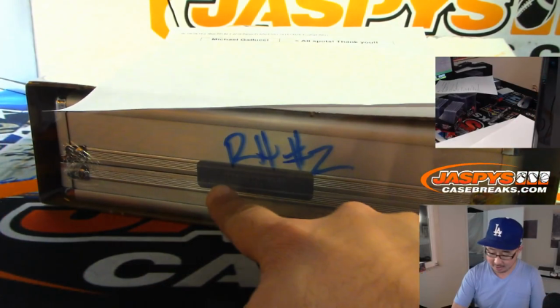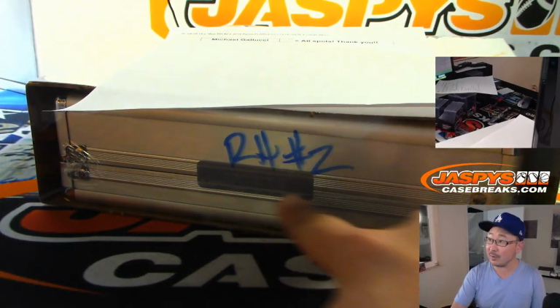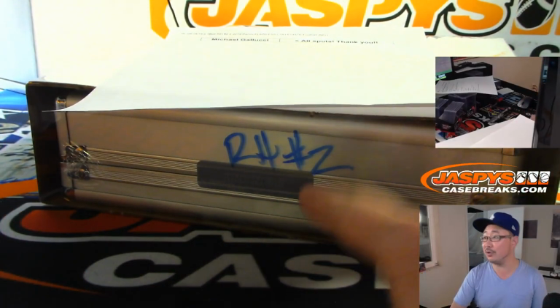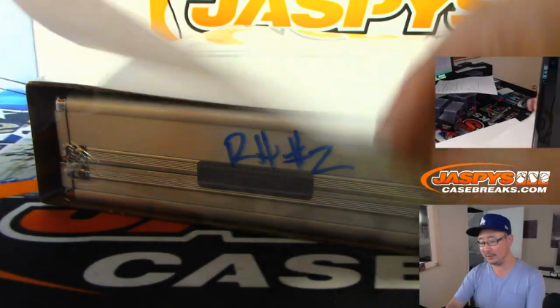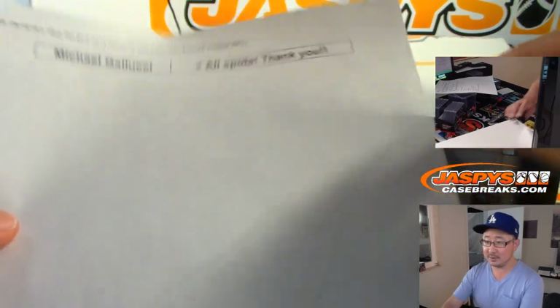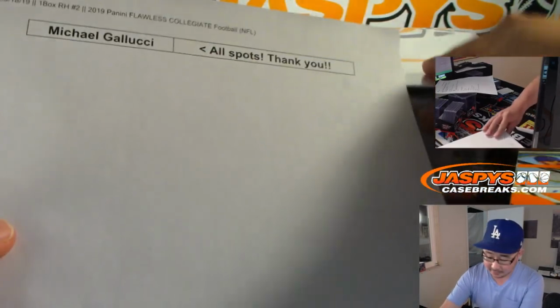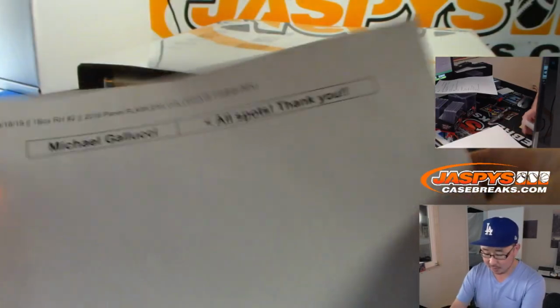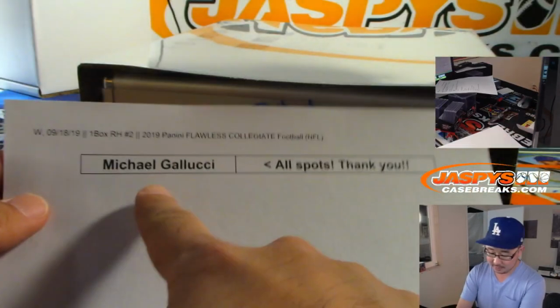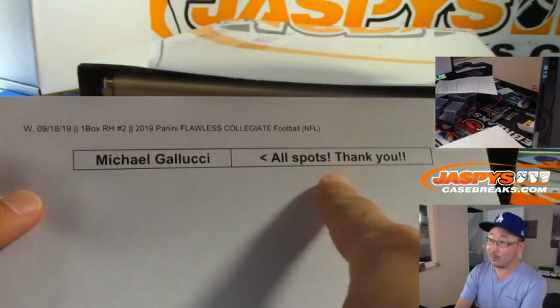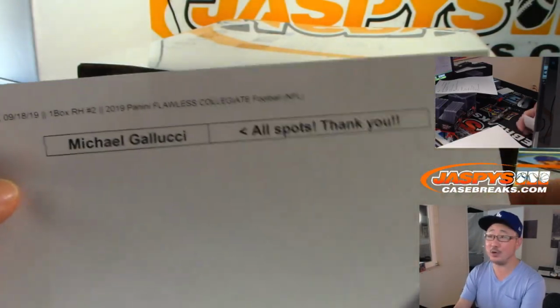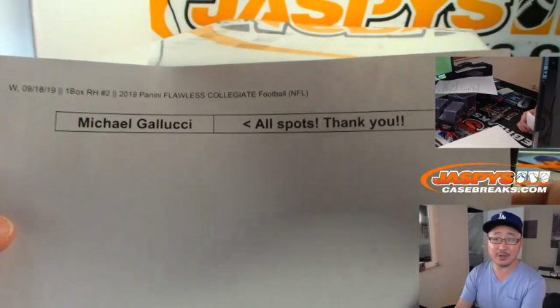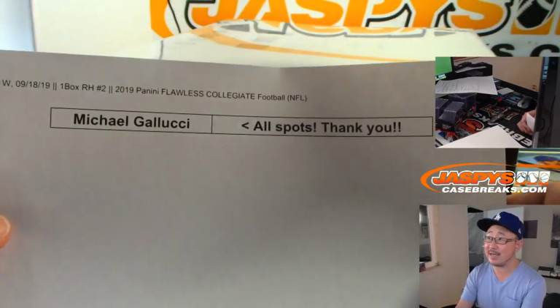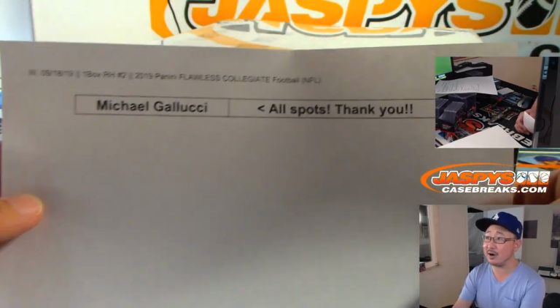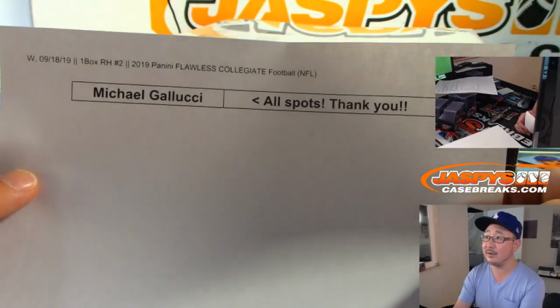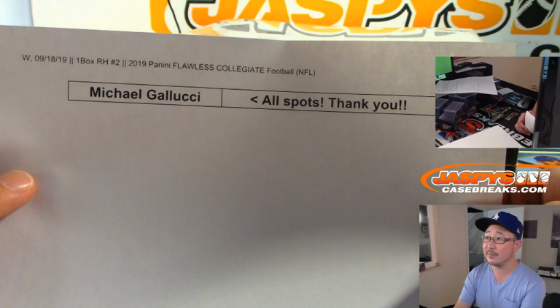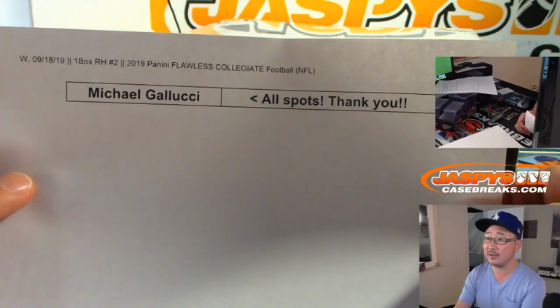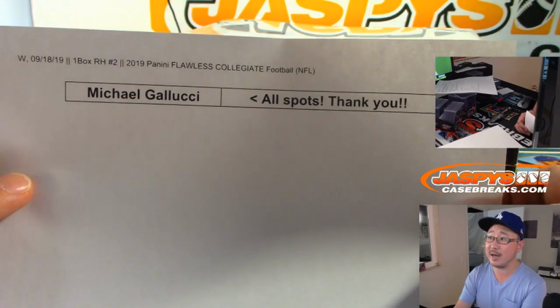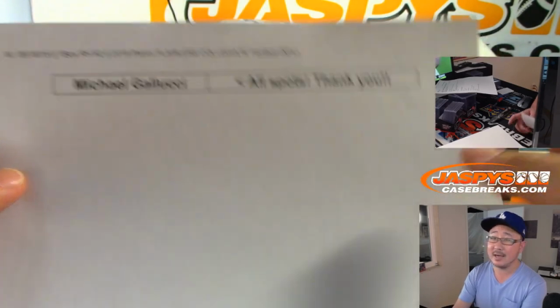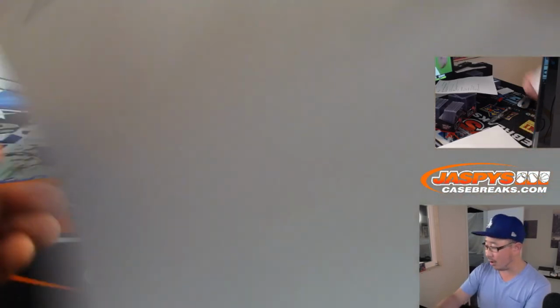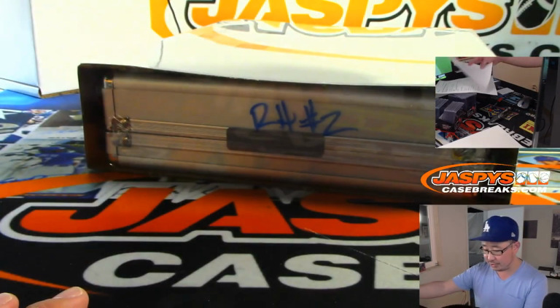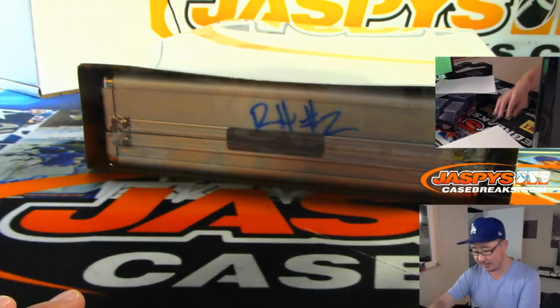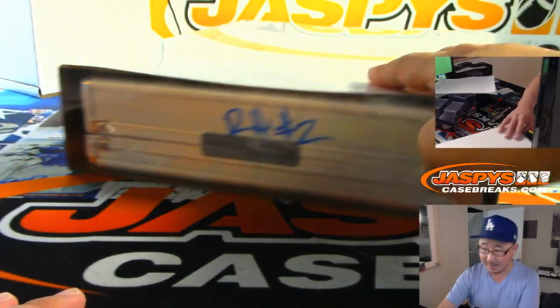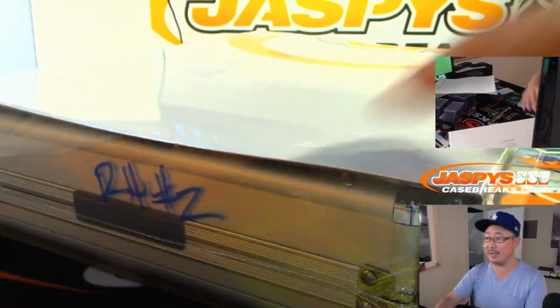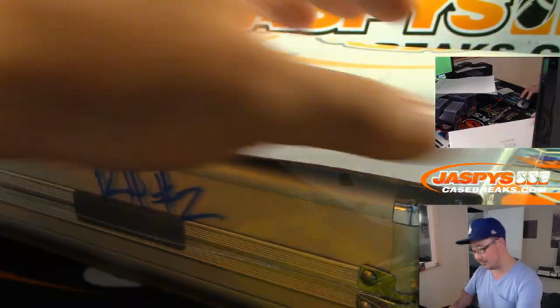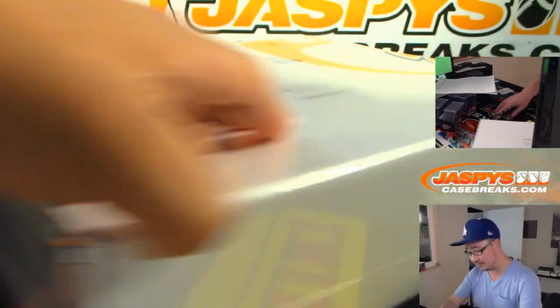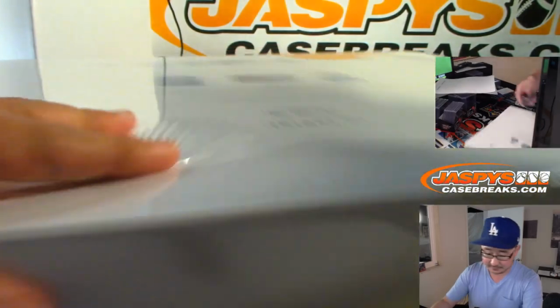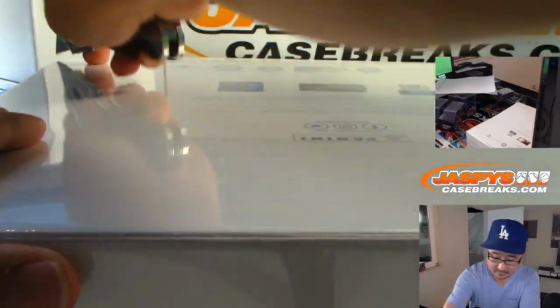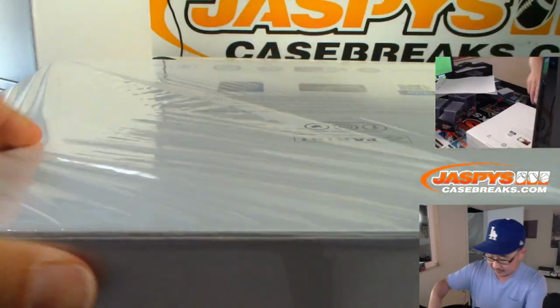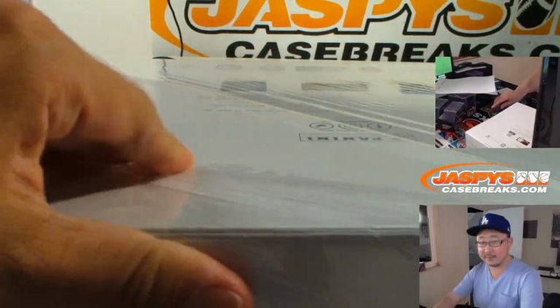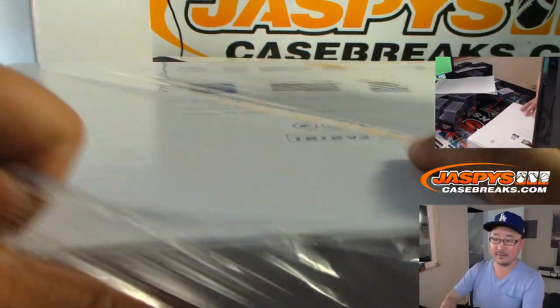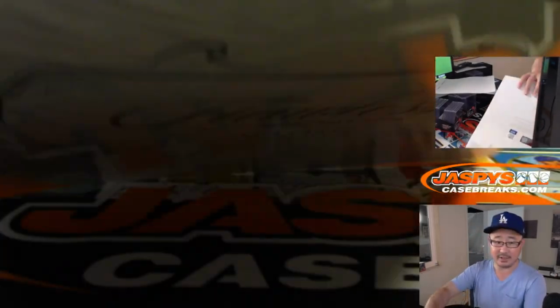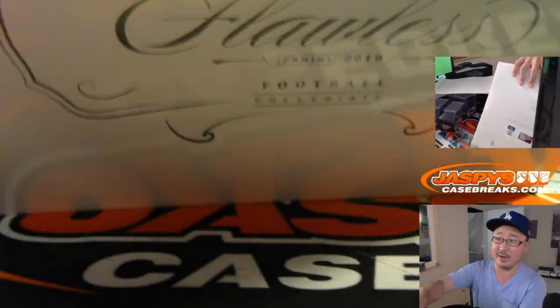RH number two is for Michael Colucci. Thanks to Teal Curtin — got all ten spots in RH two, Random Hit two, not Pick Your Team two. Pick Your Team two is coming up later.